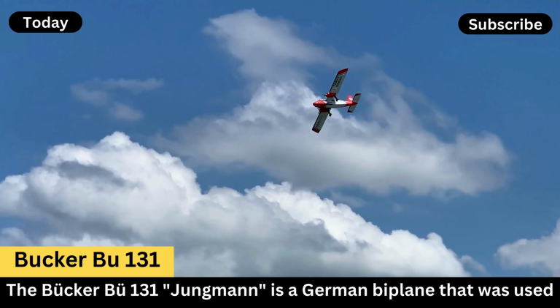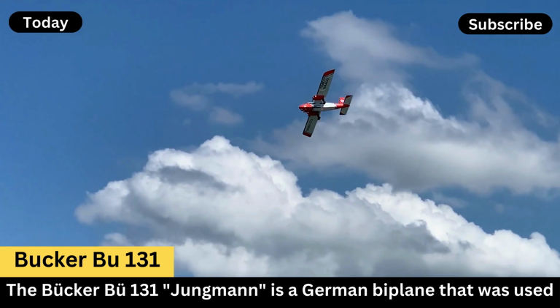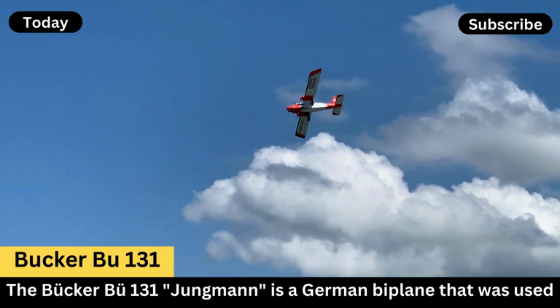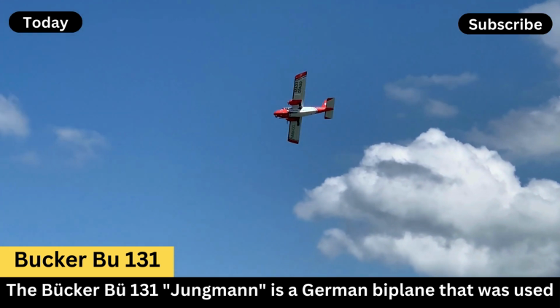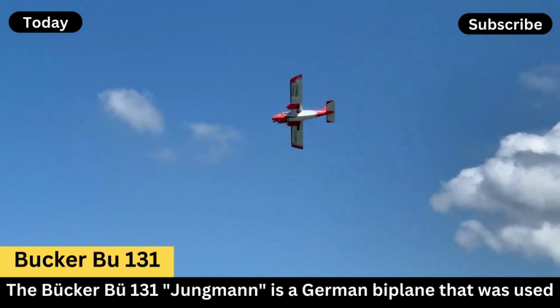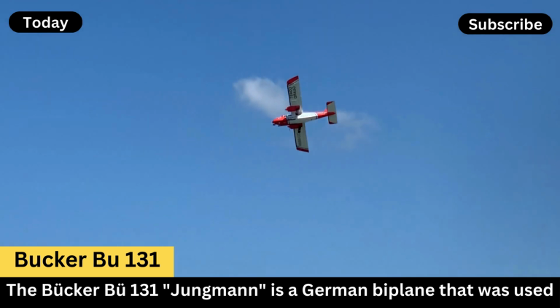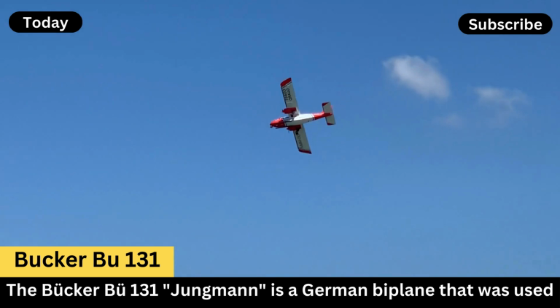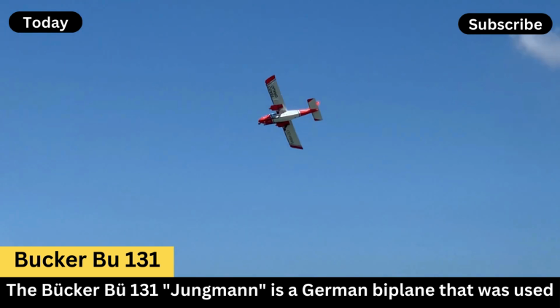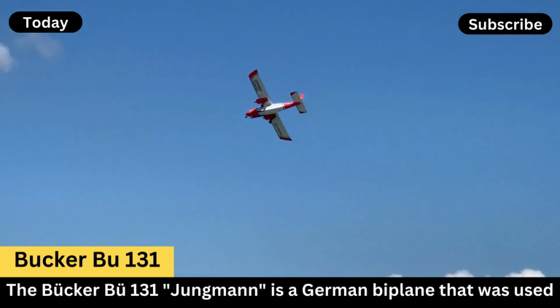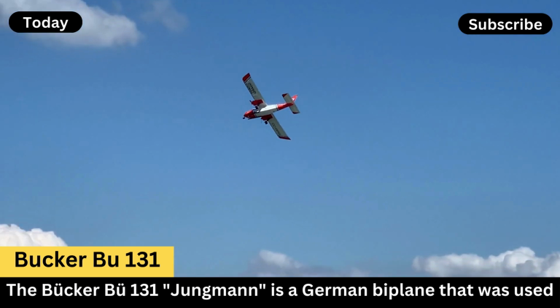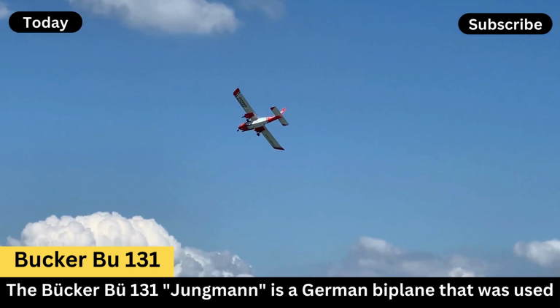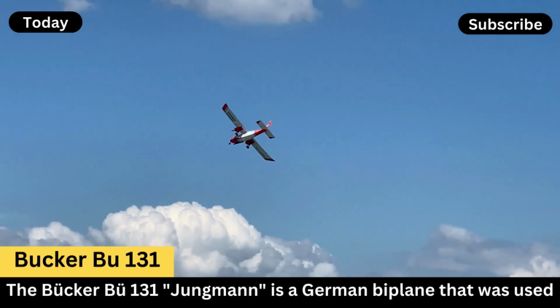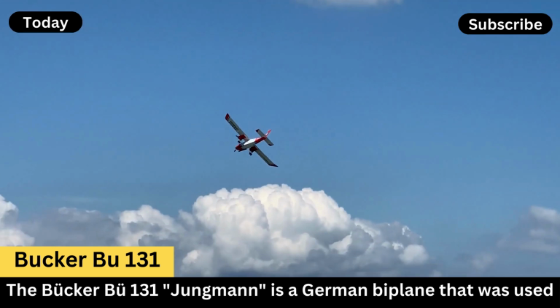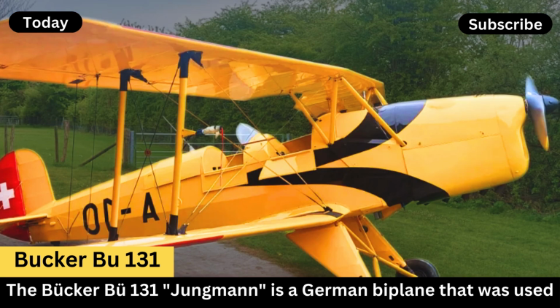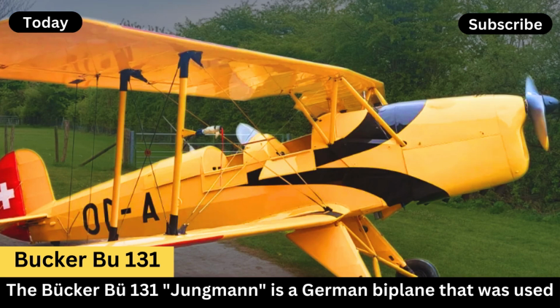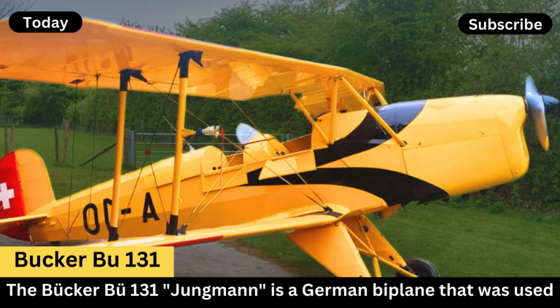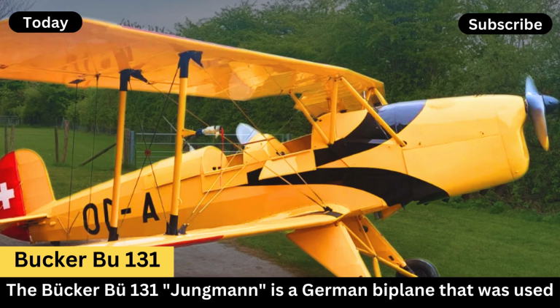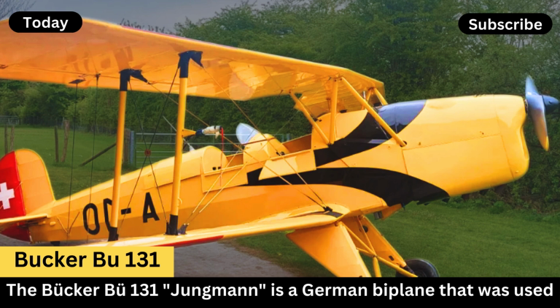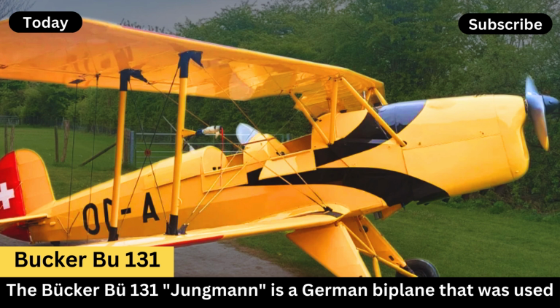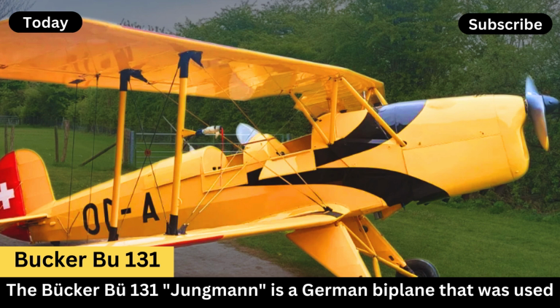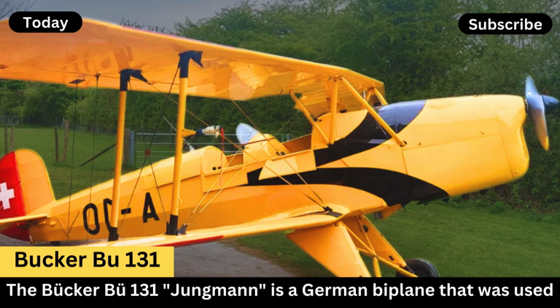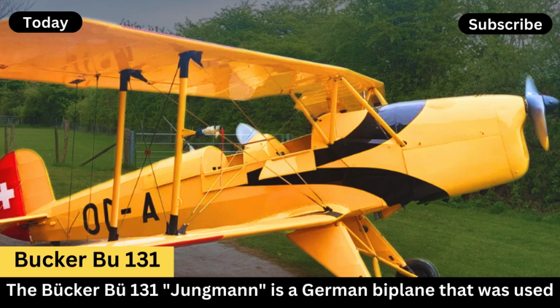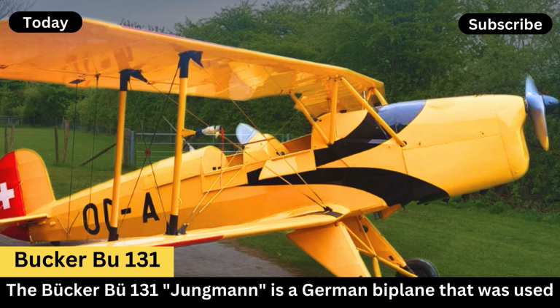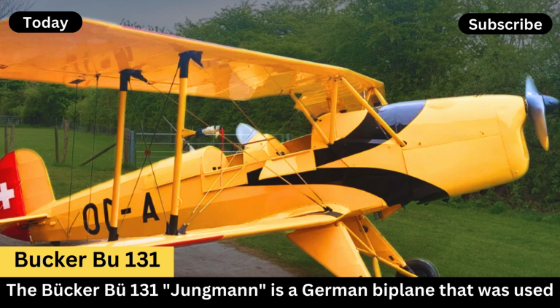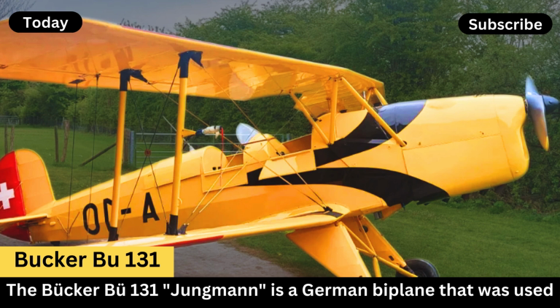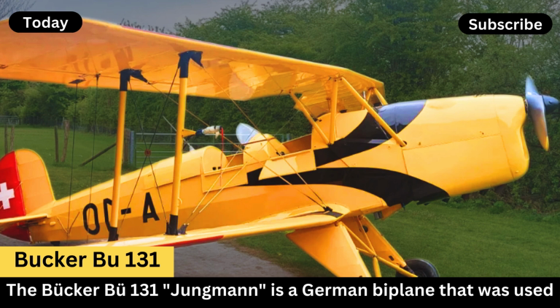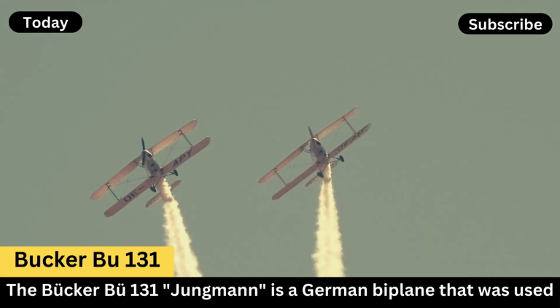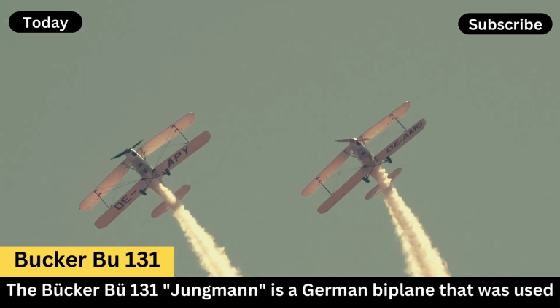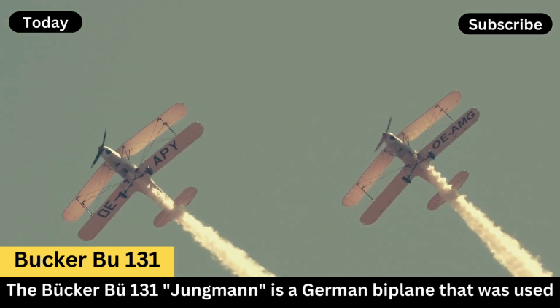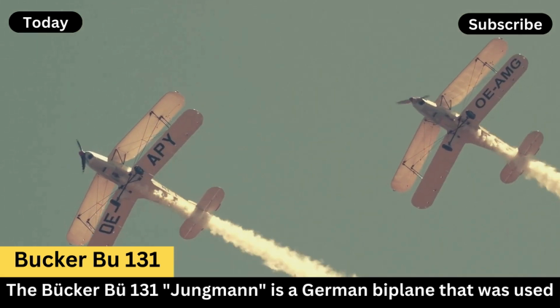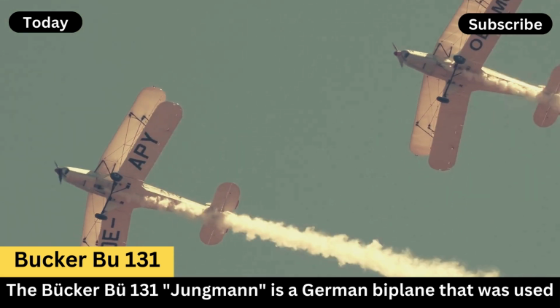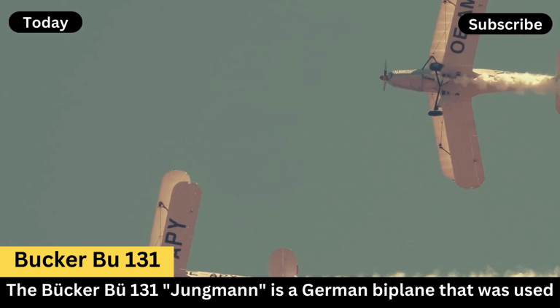Engine: It typically uses a Hirth HM-504 inline engine, which provides around 105 horsepower, giving the aircraft a maximum speed of about 175 kilometers per hour.